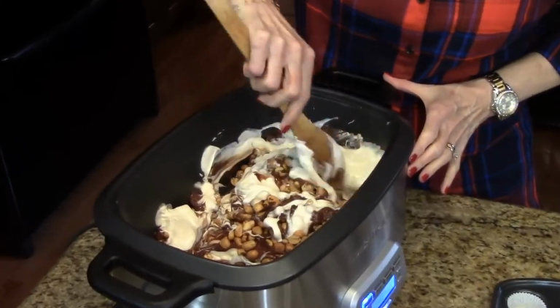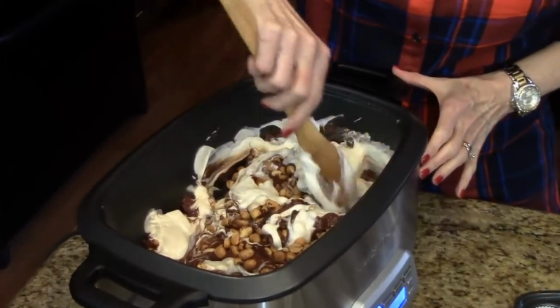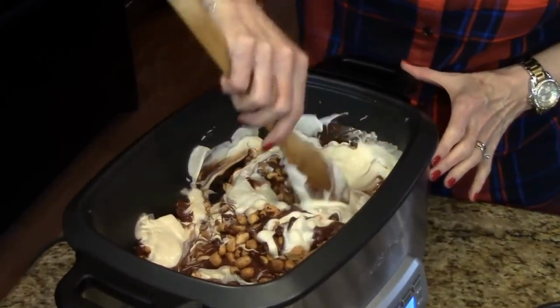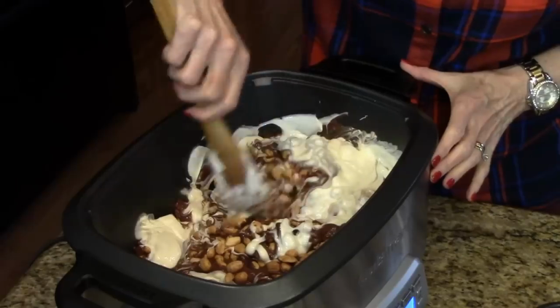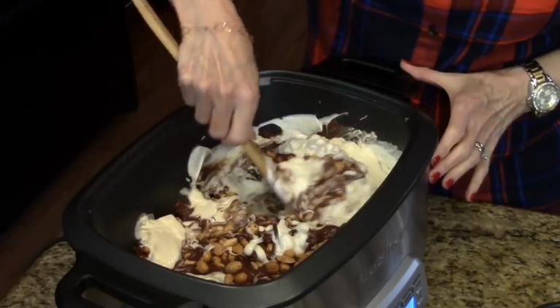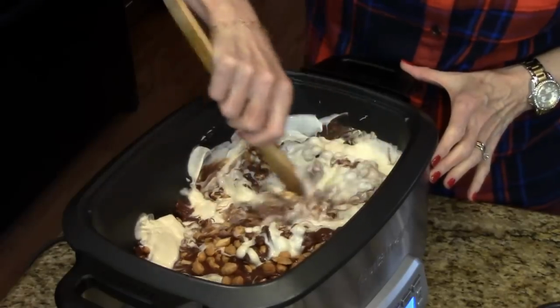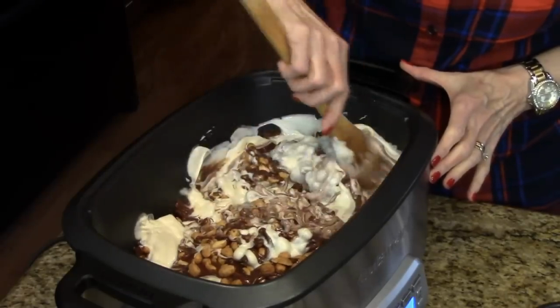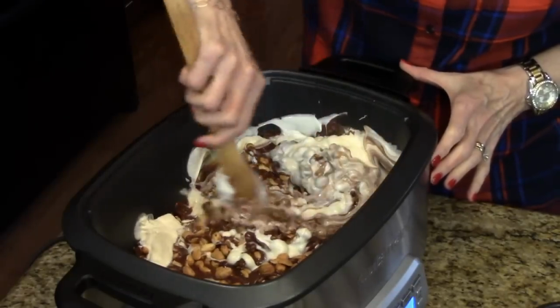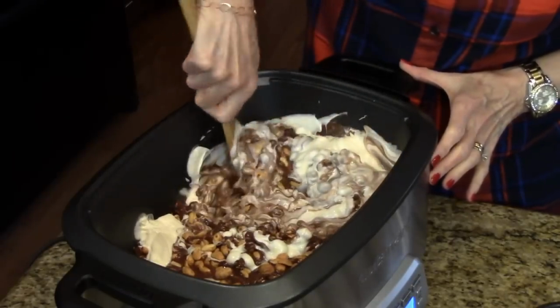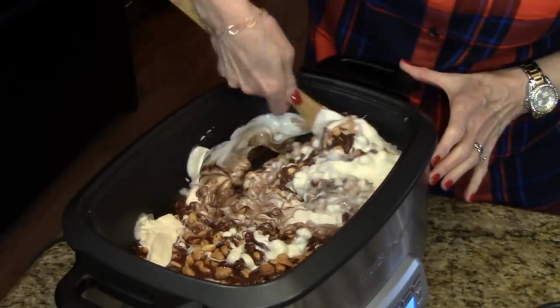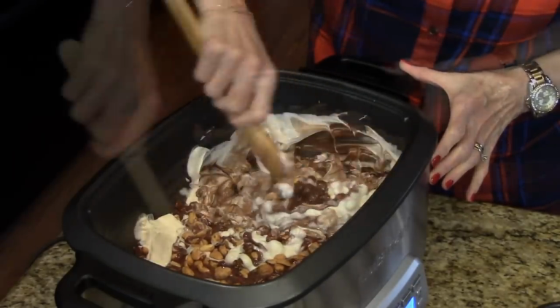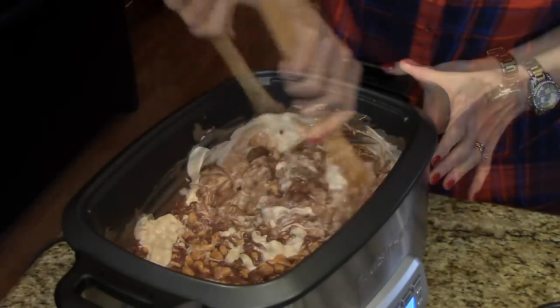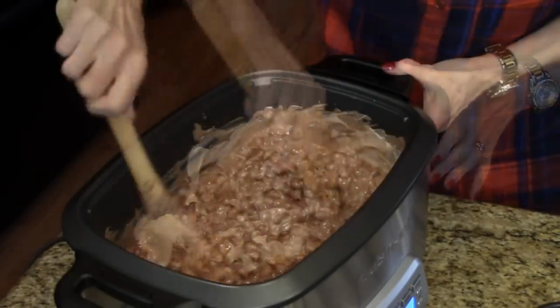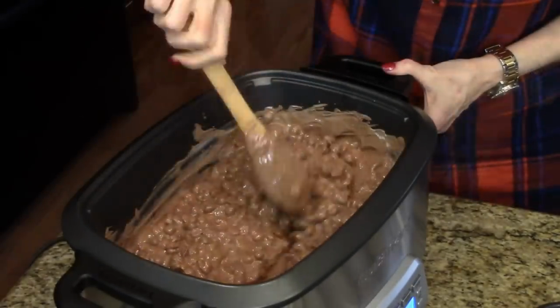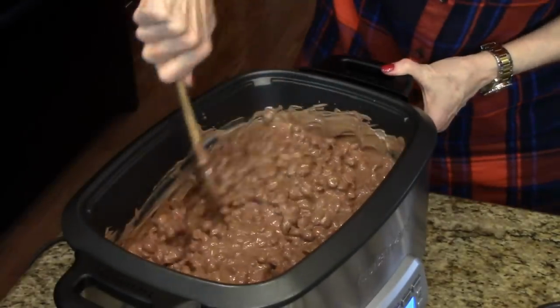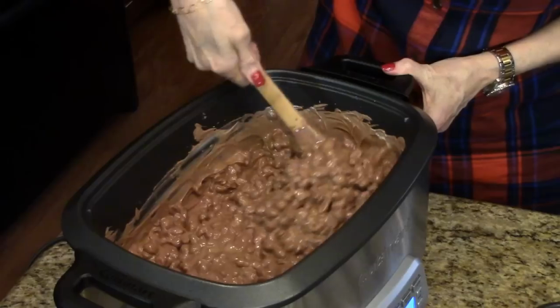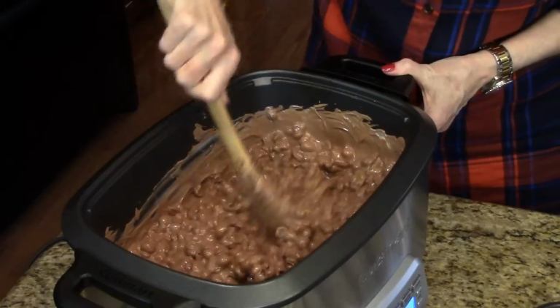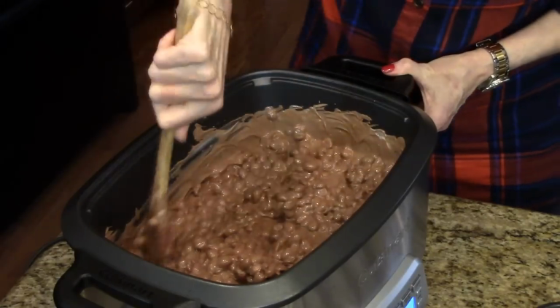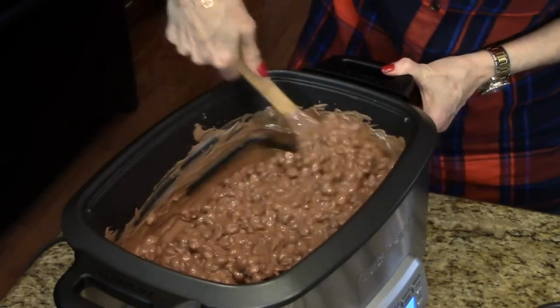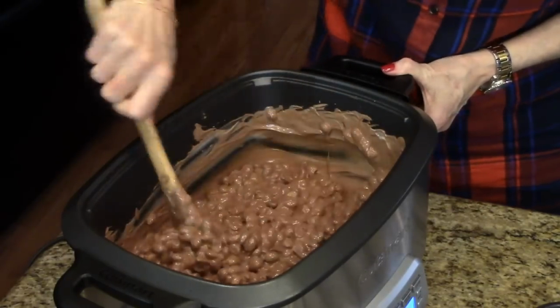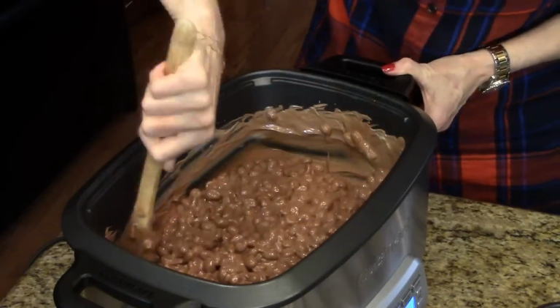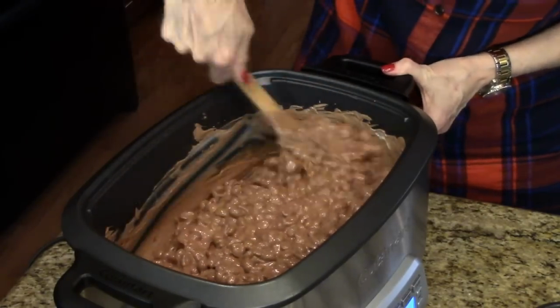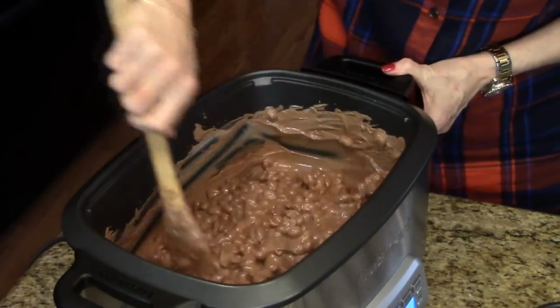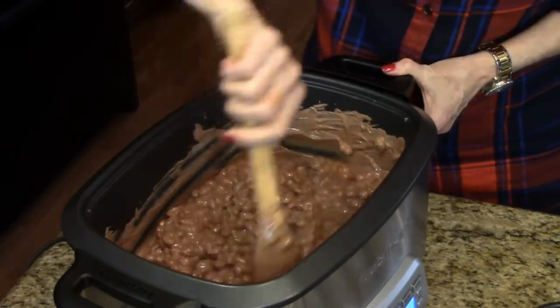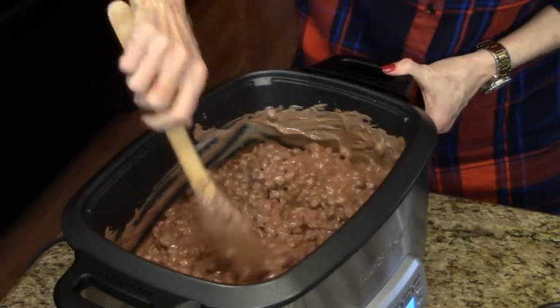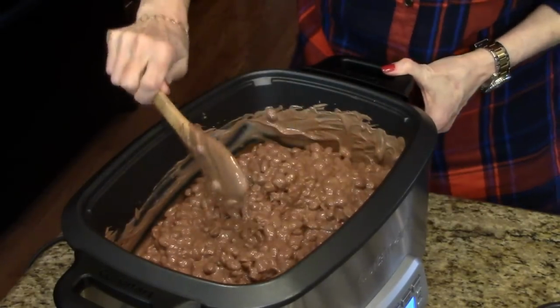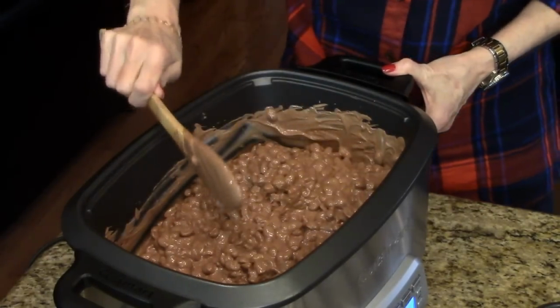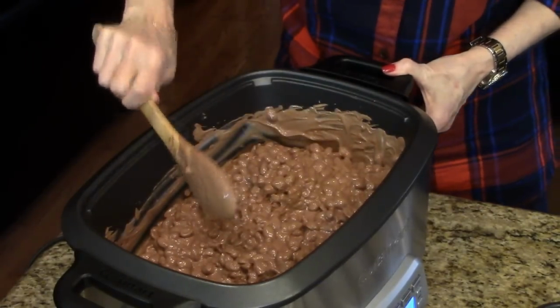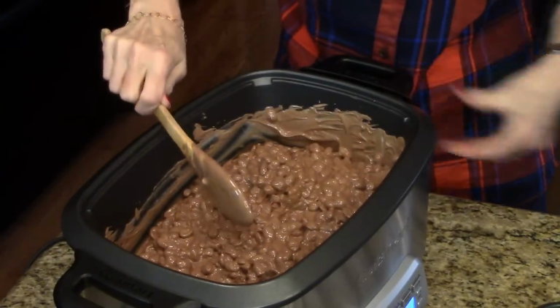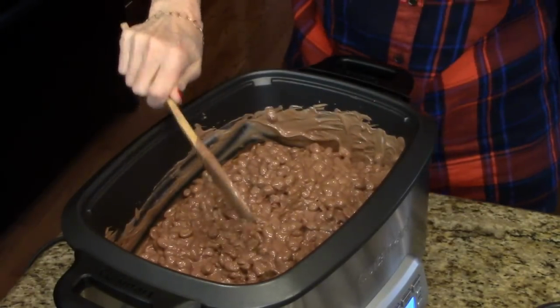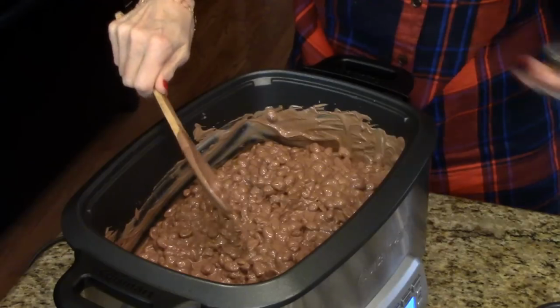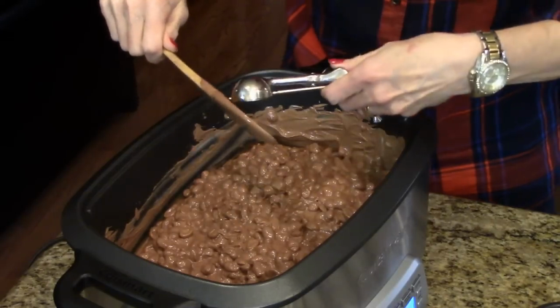I'm just going to stir this until it's all mixed together nicely. This is all mixed up nicely — it's all chocolatey. It smells really good. Get all the nuts off there.